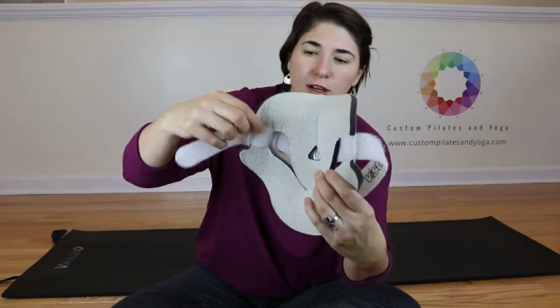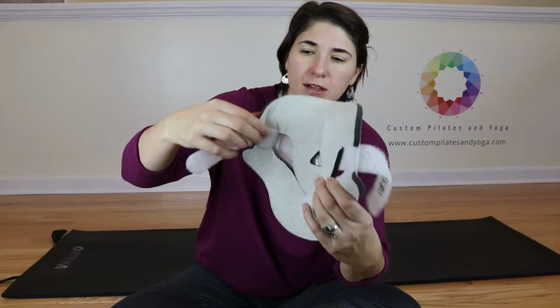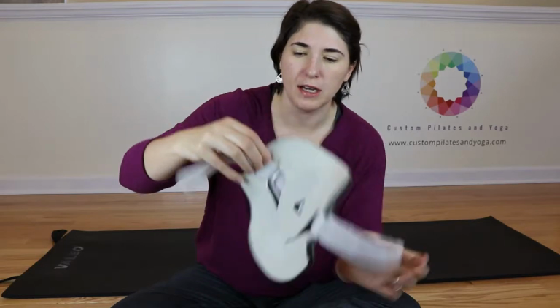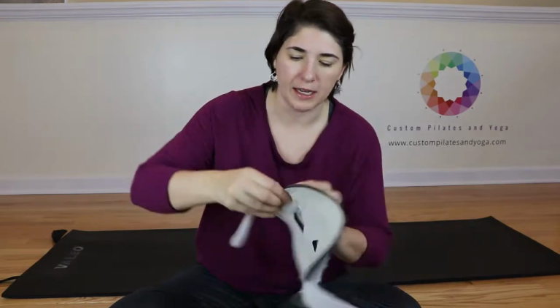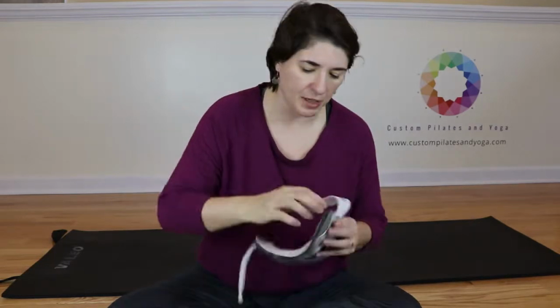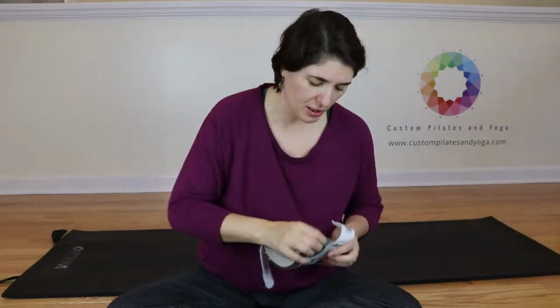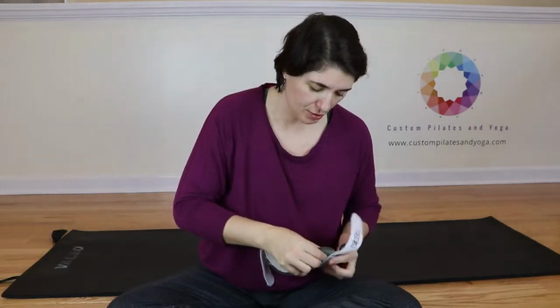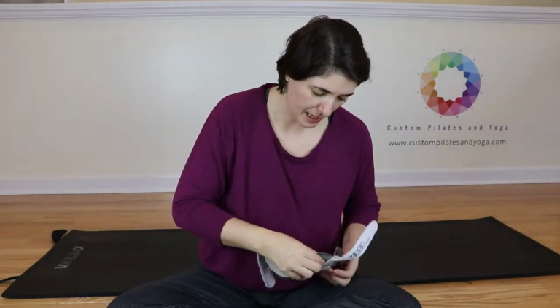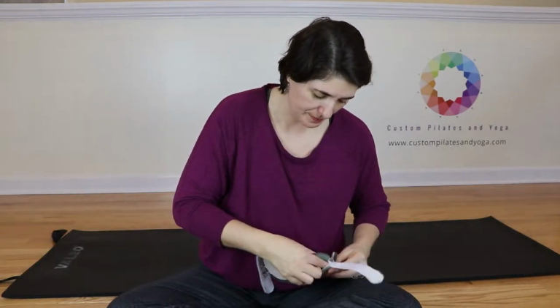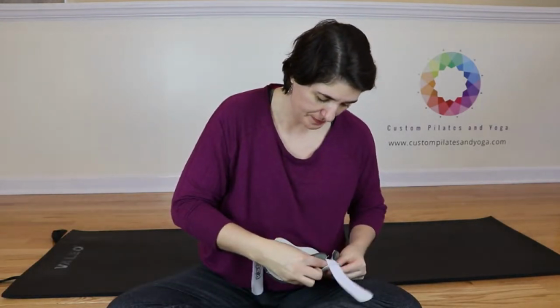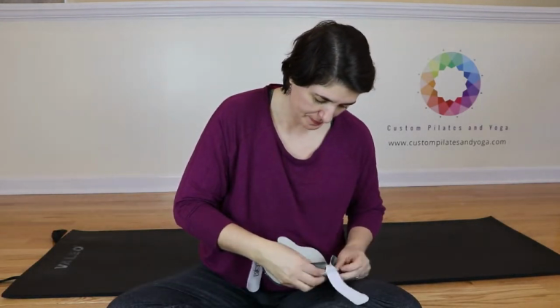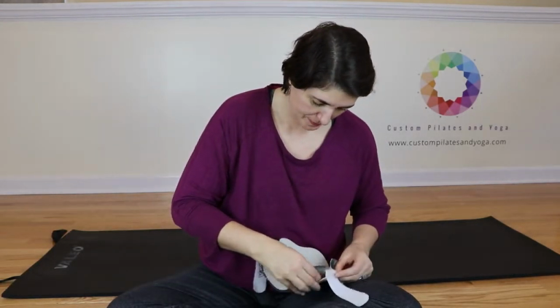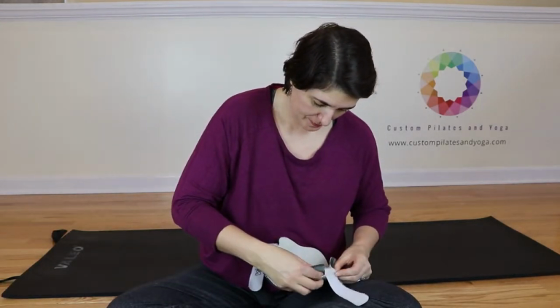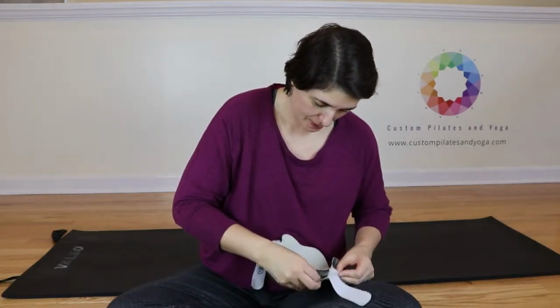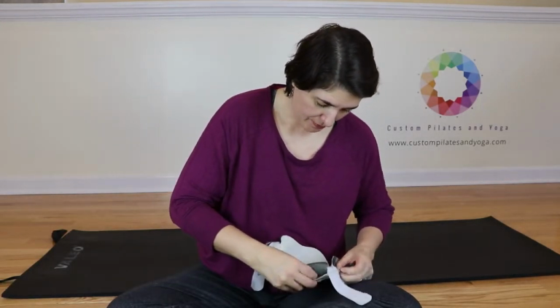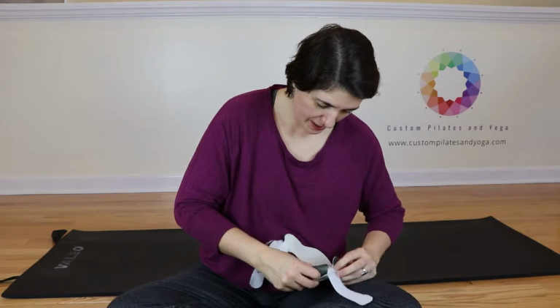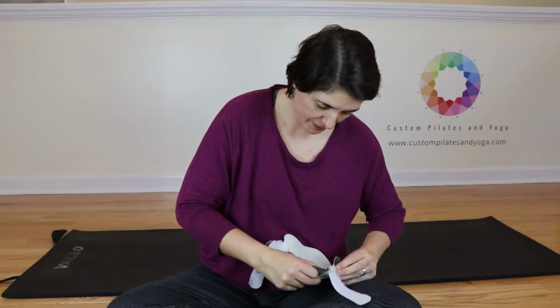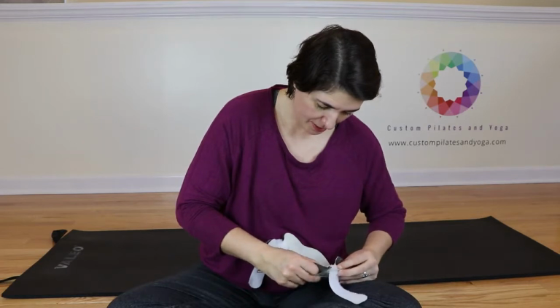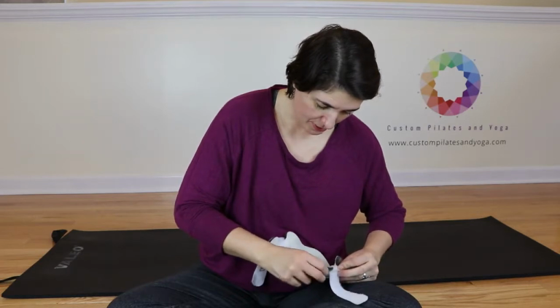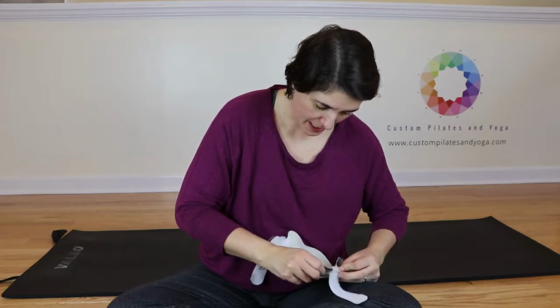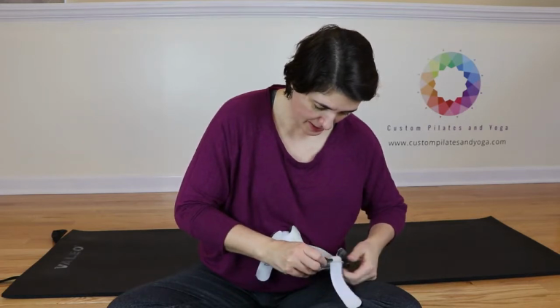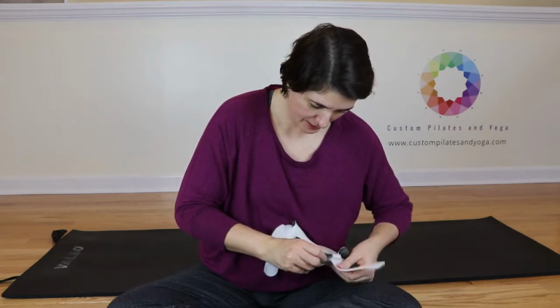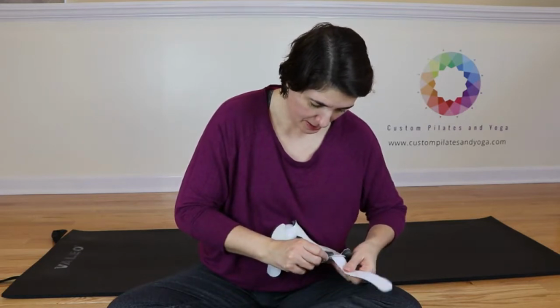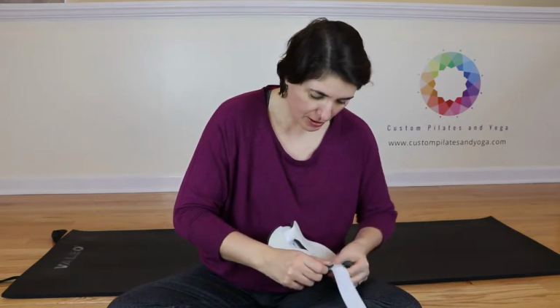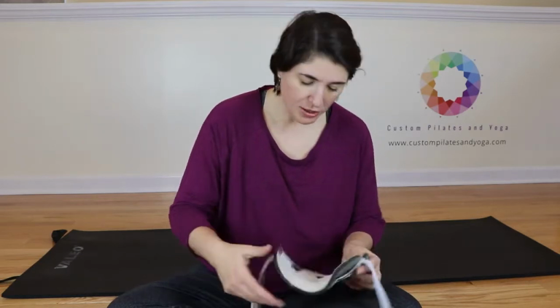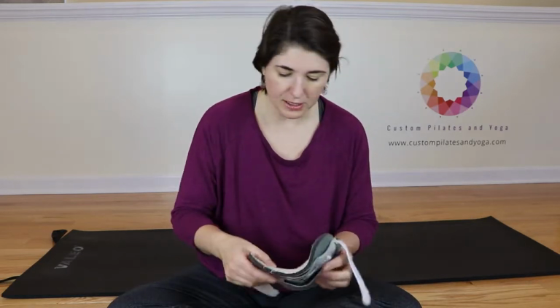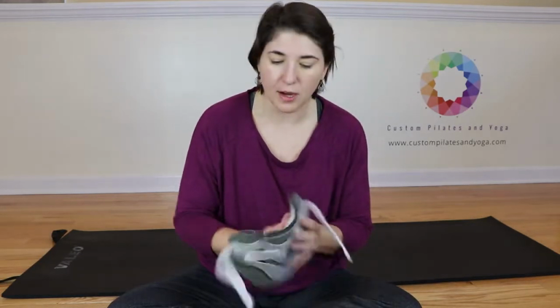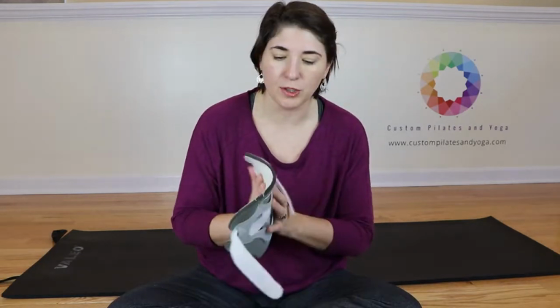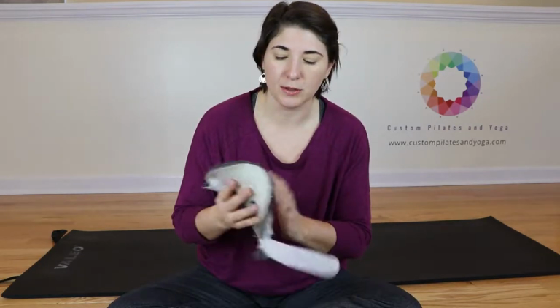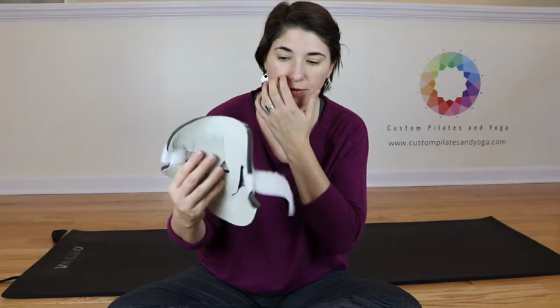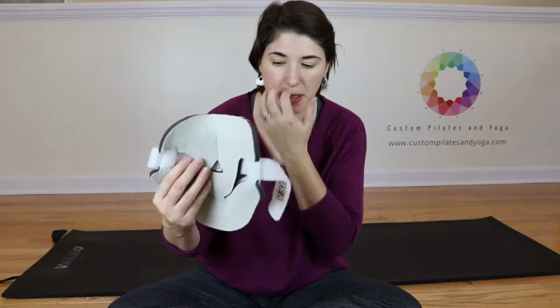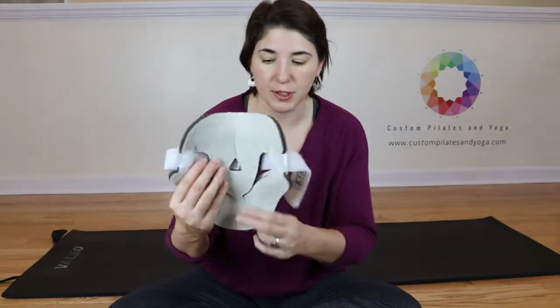You can see I got this corner over here a little high. I might try to scoot that before I get everything all set, just to make sure it's as comfortable and supportive as possible.